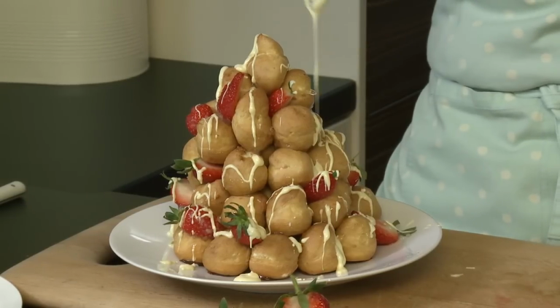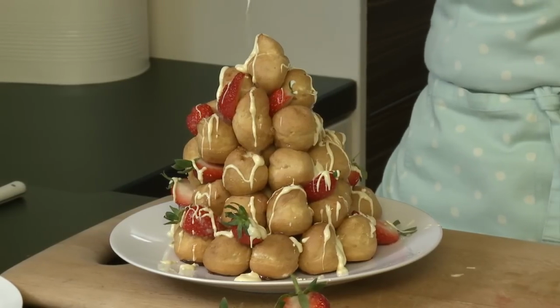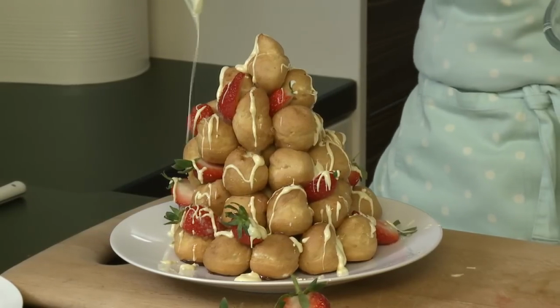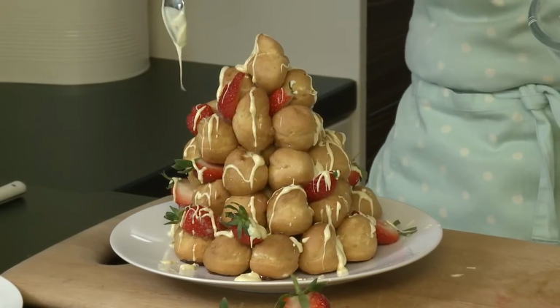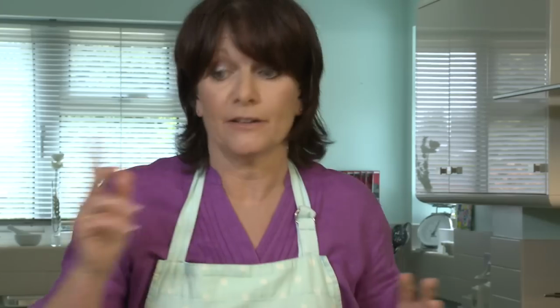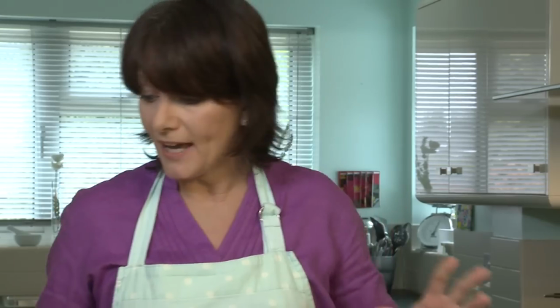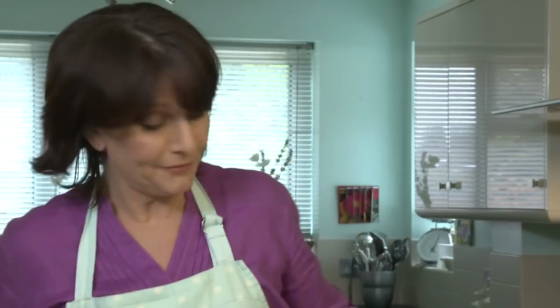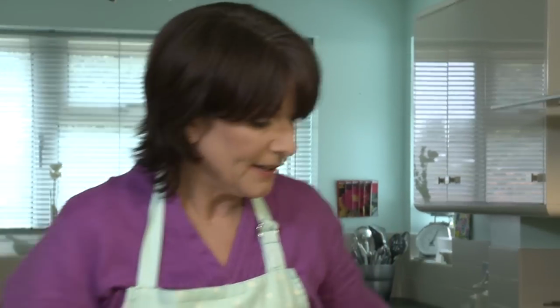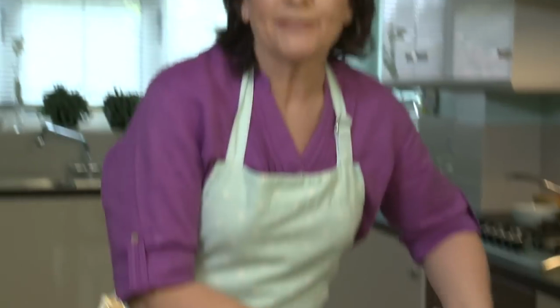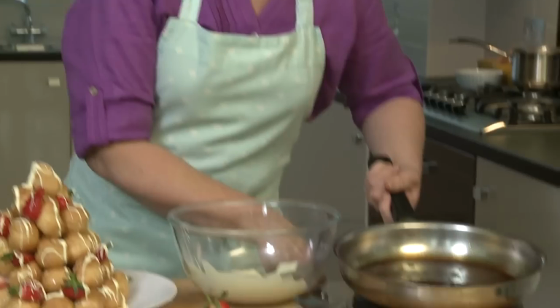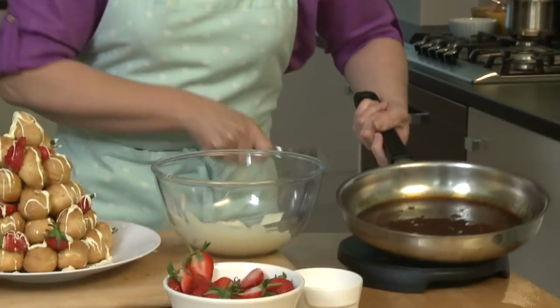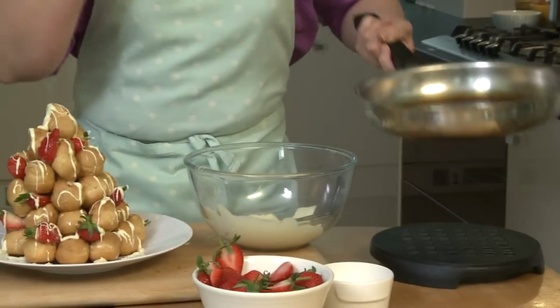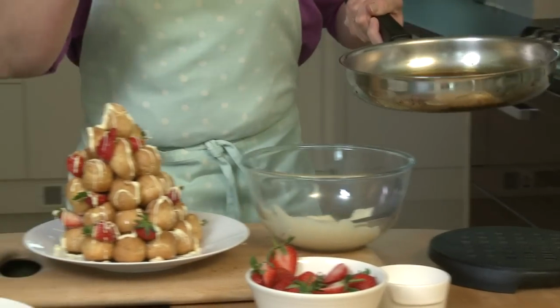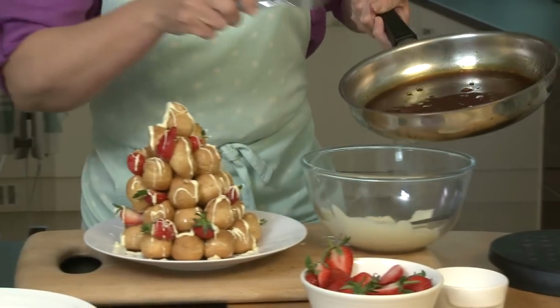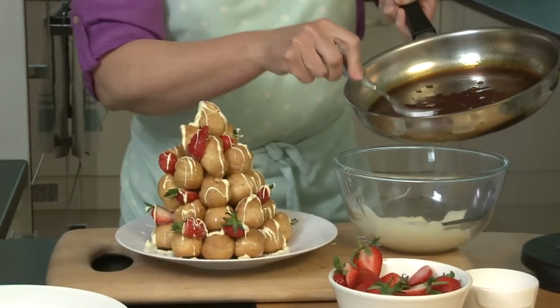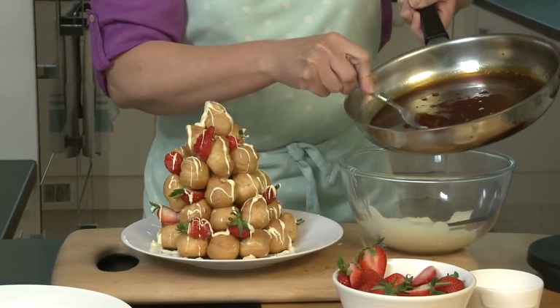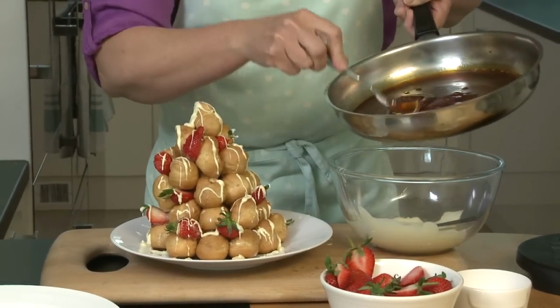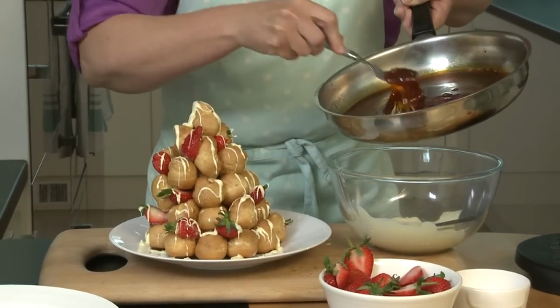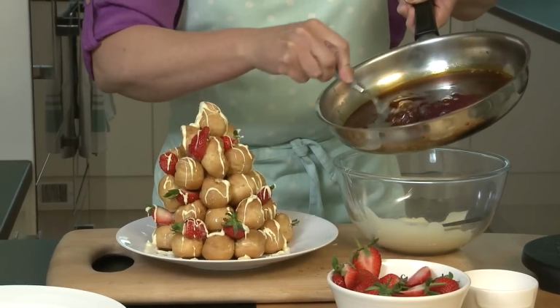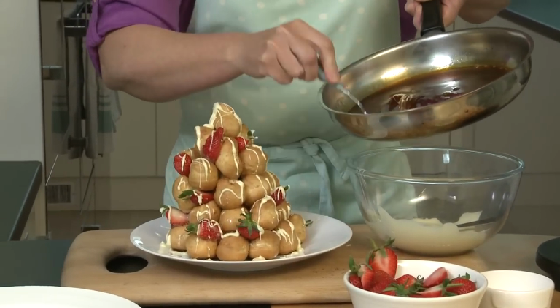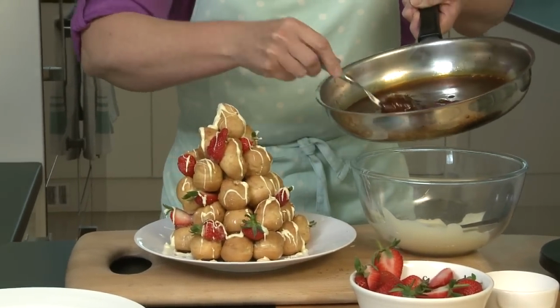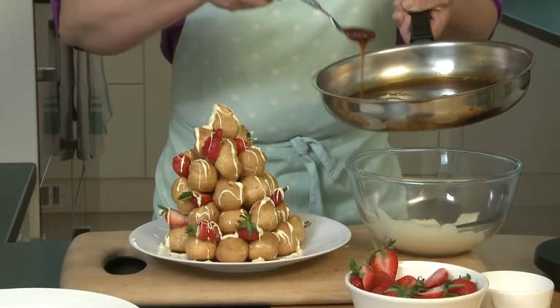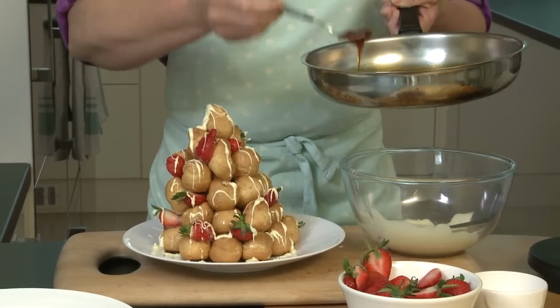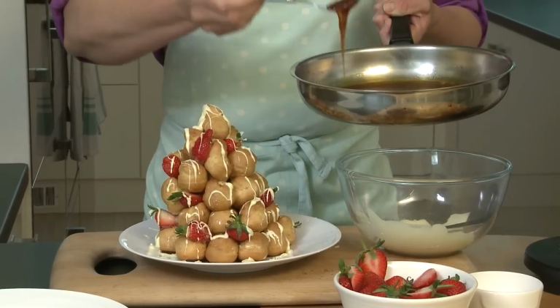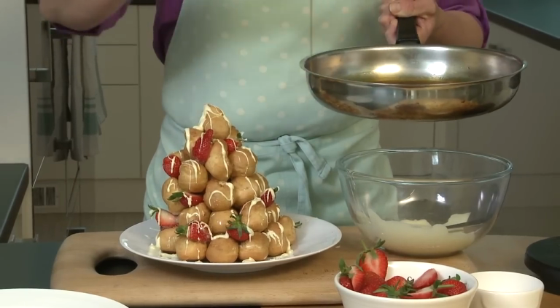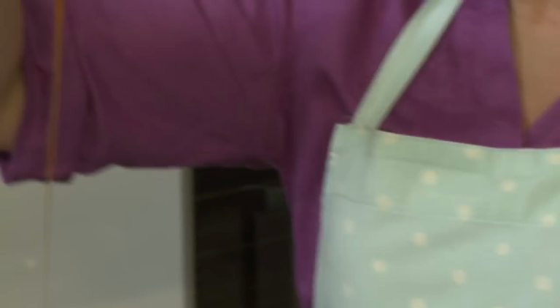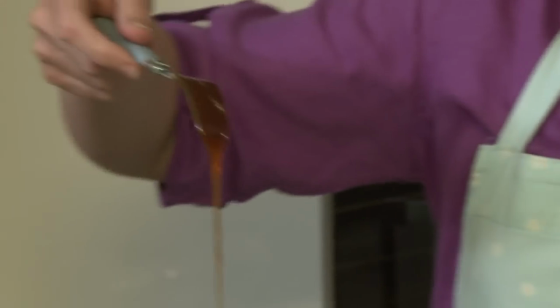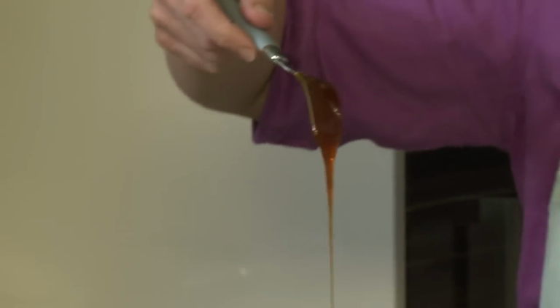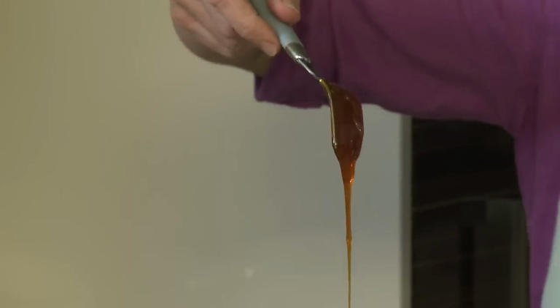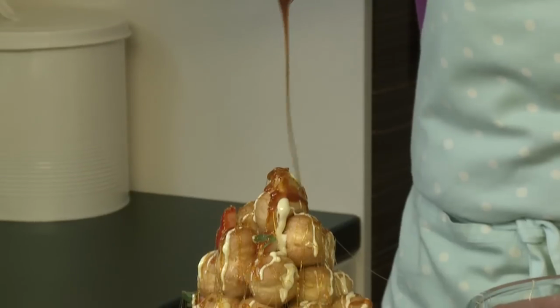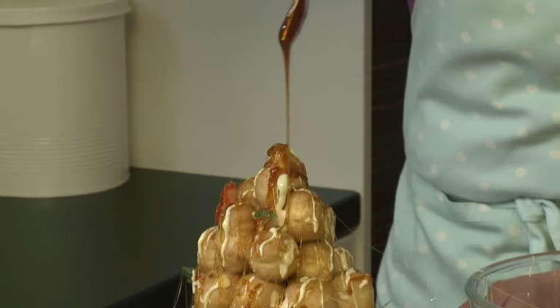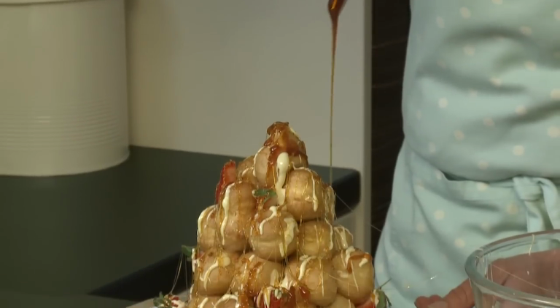And that caramel we have left over in the pan — take your fork and just let that drizzle all over as well.